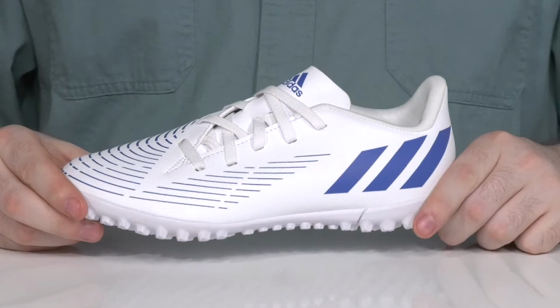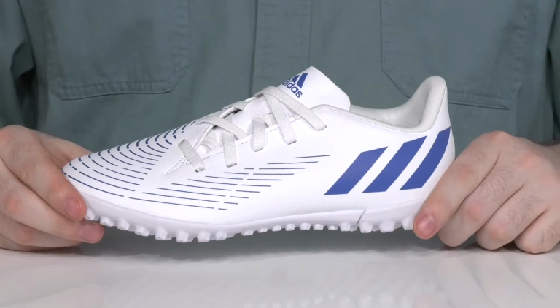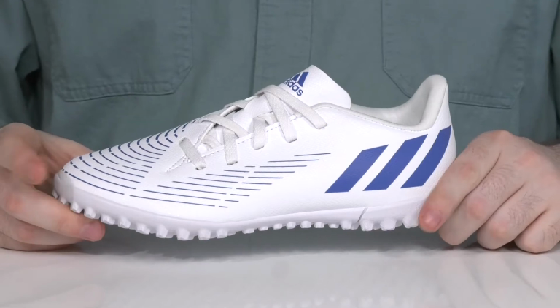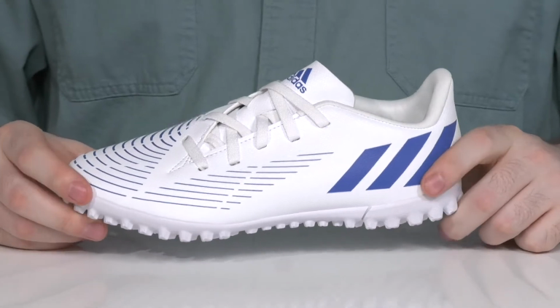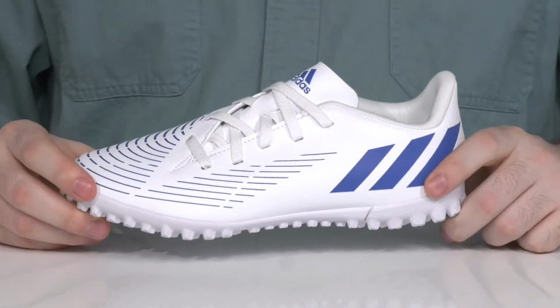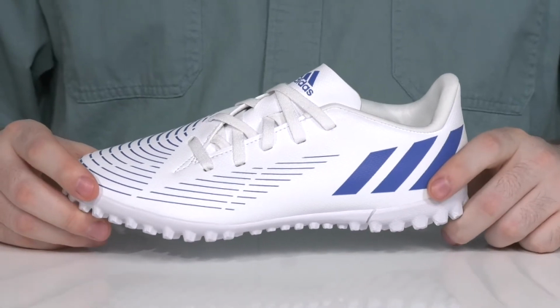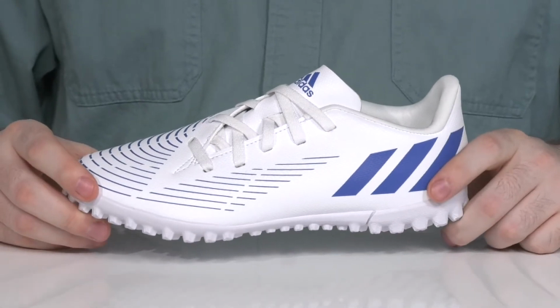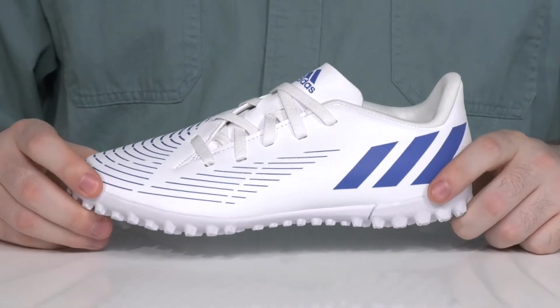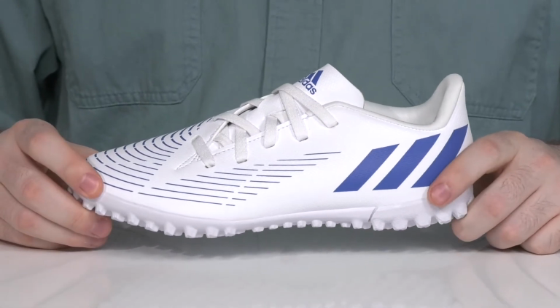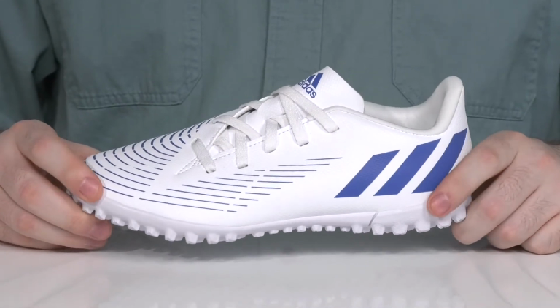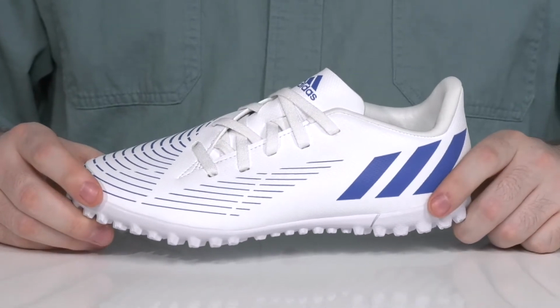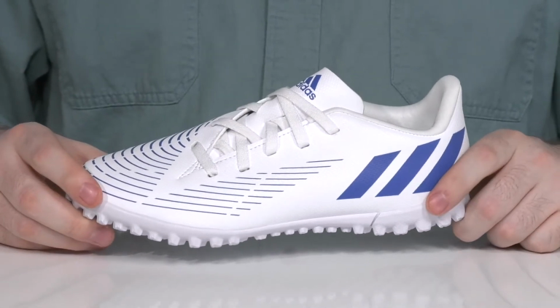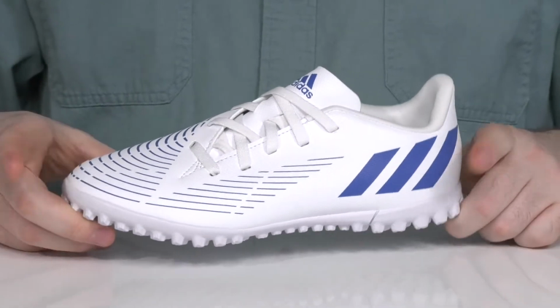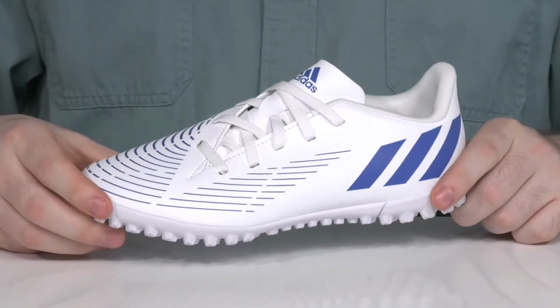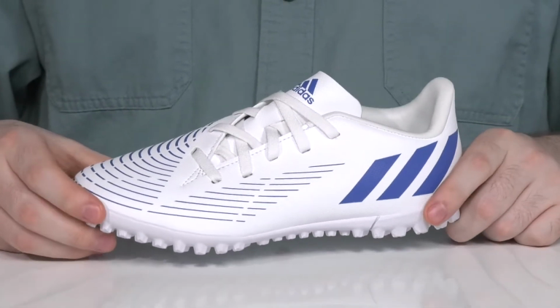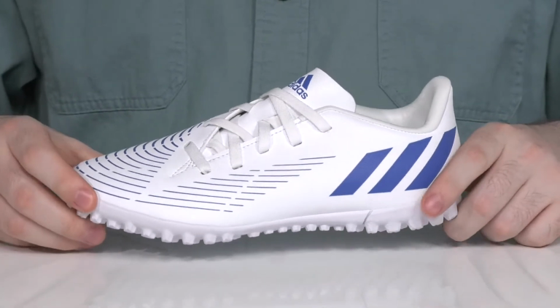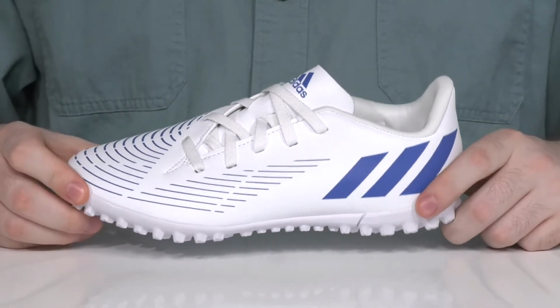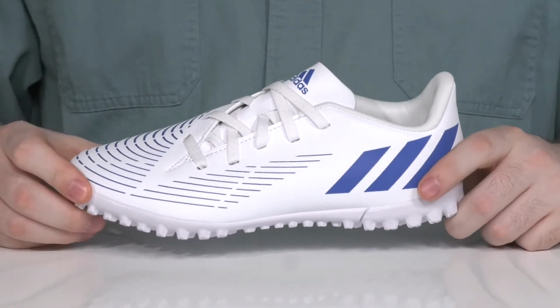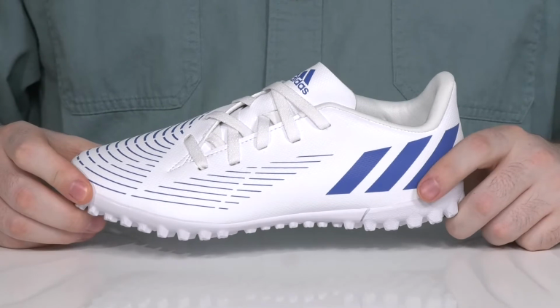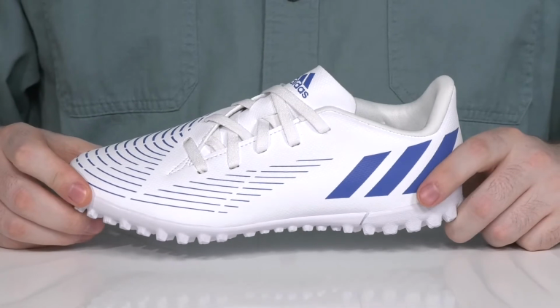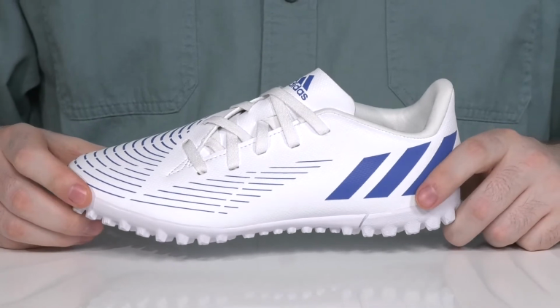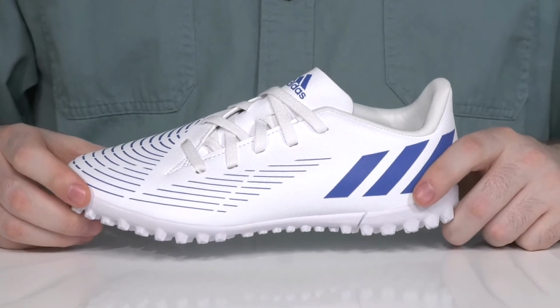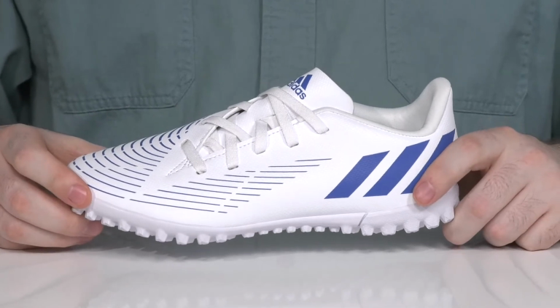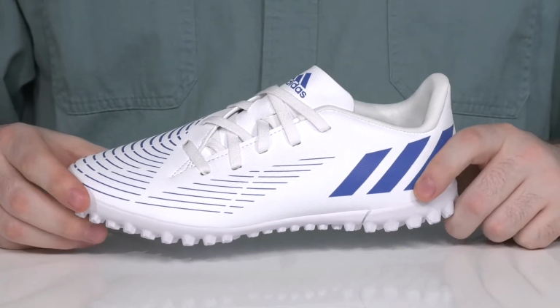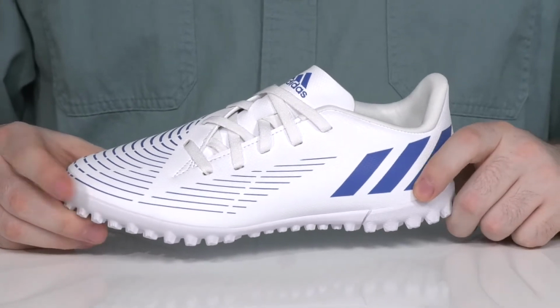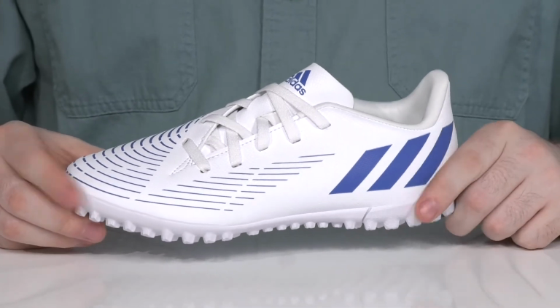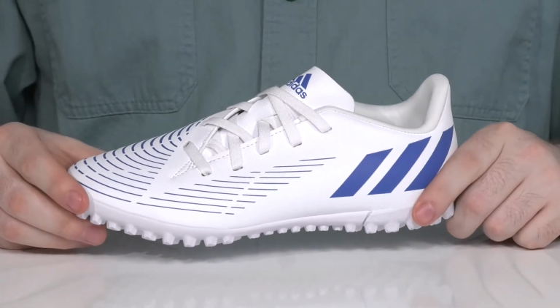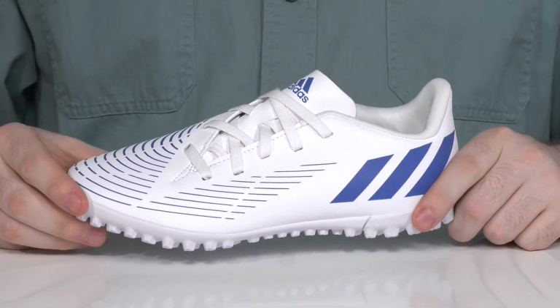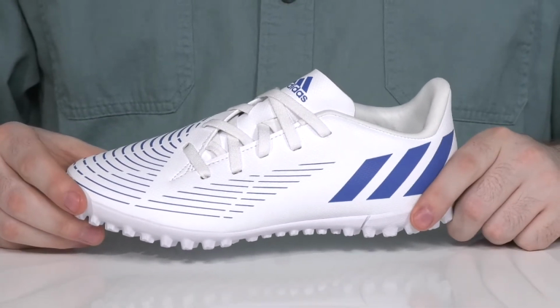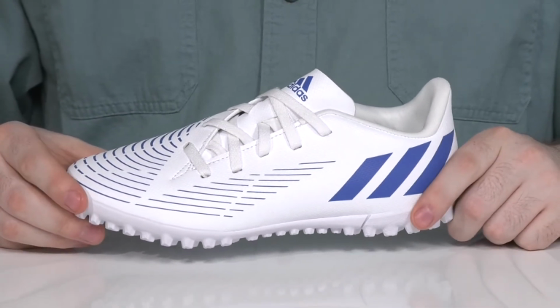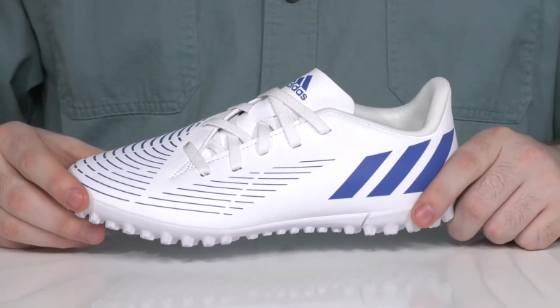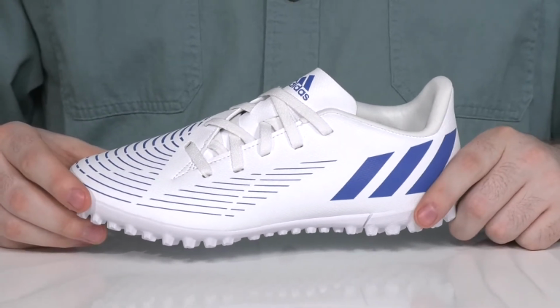Have them ready to get into the game with this very comfortable and aggressive silhouette from Adidas. This is the Soccer Predator Edge 4.